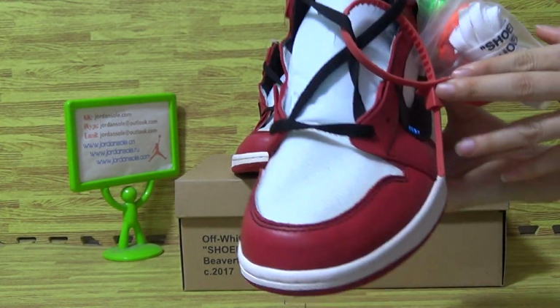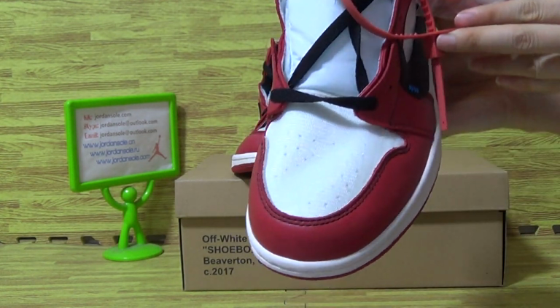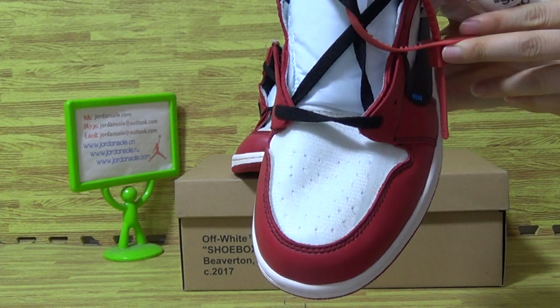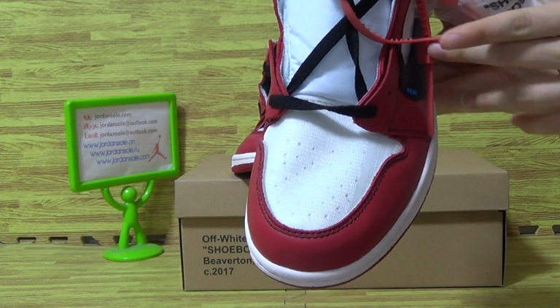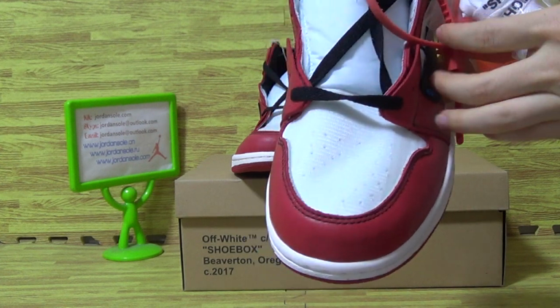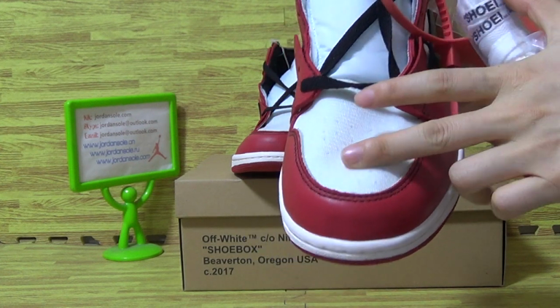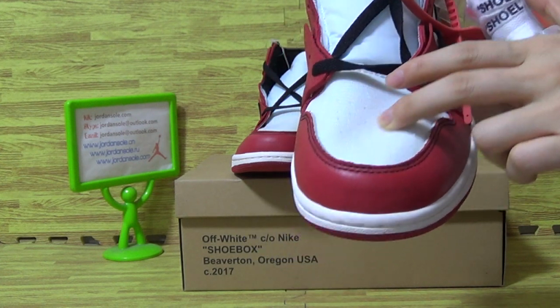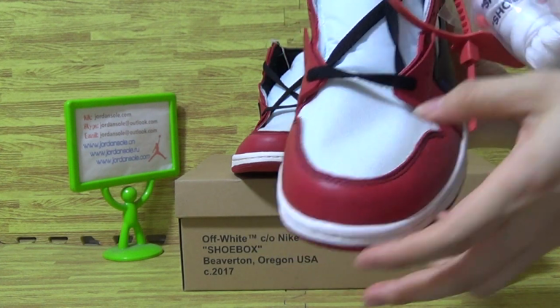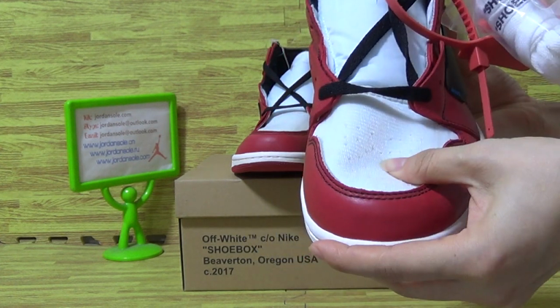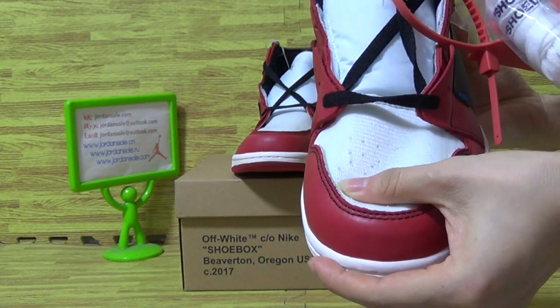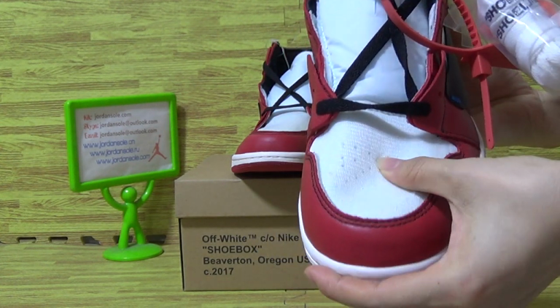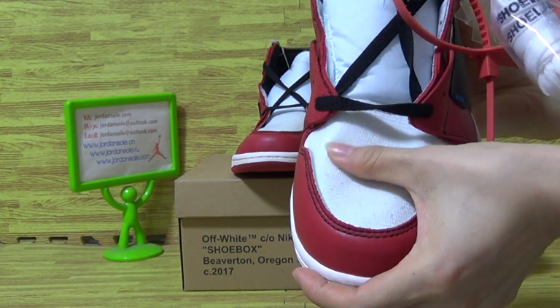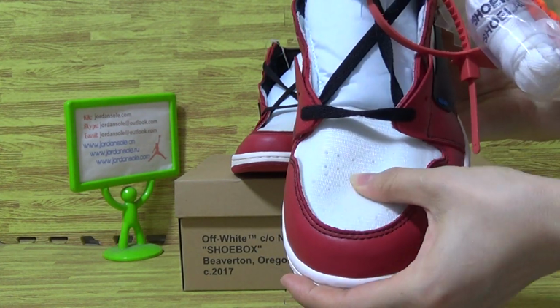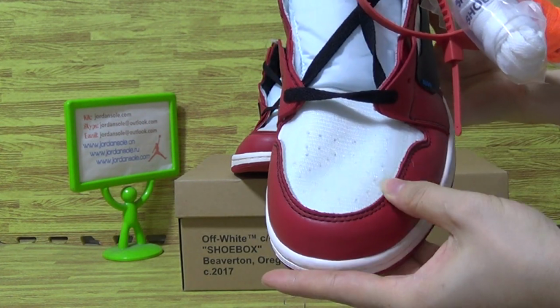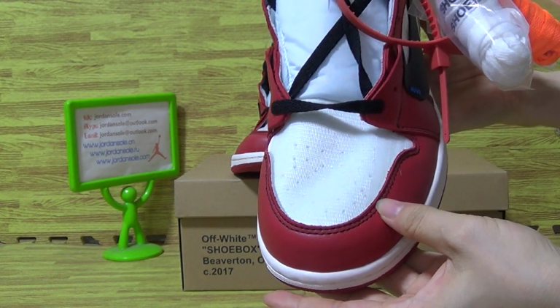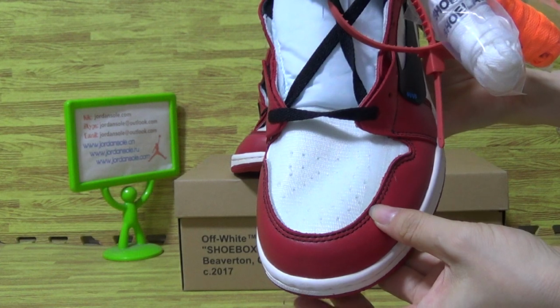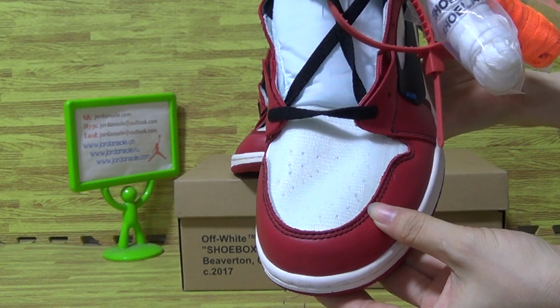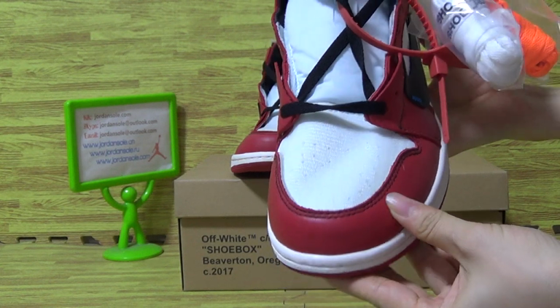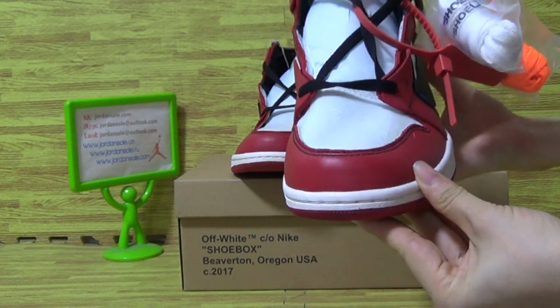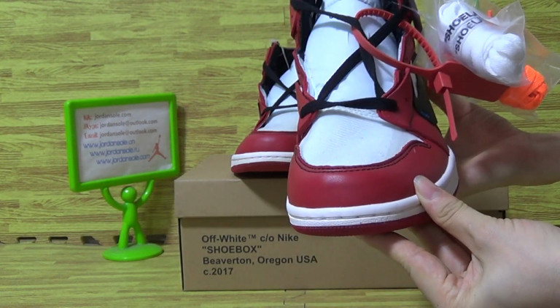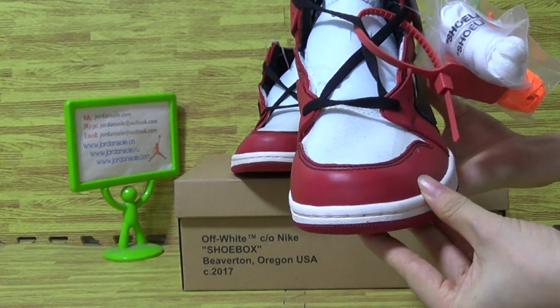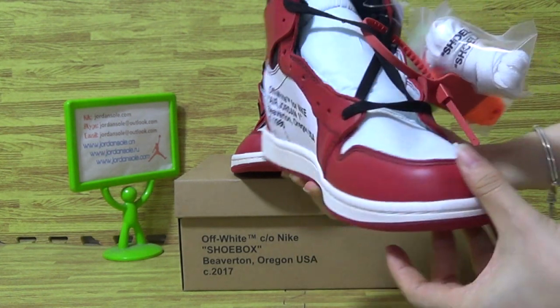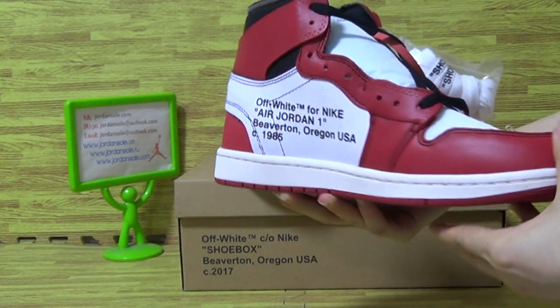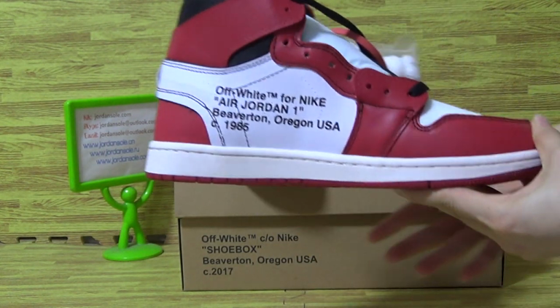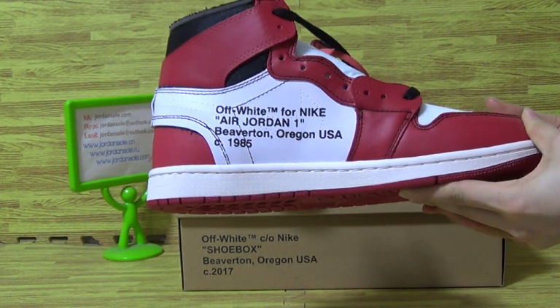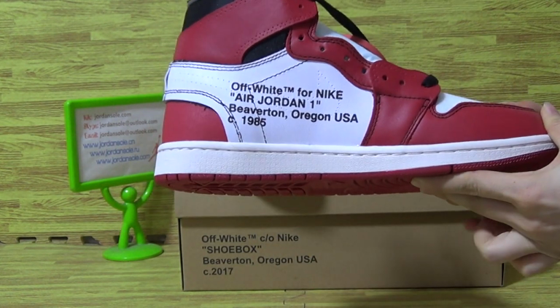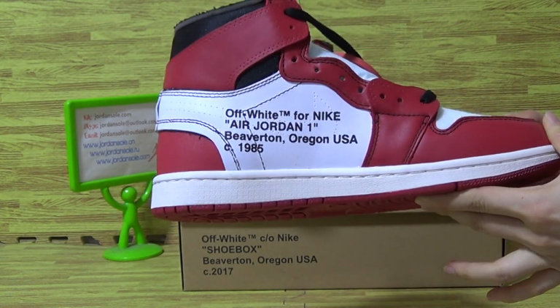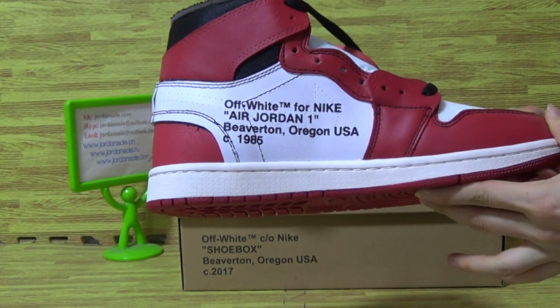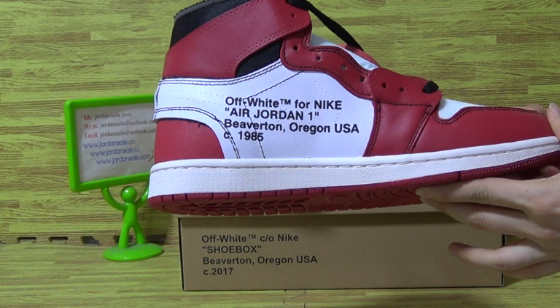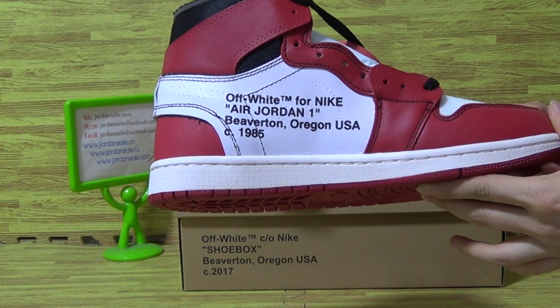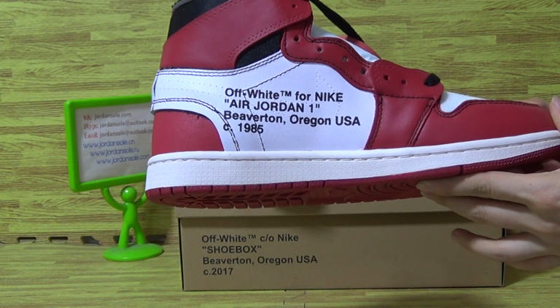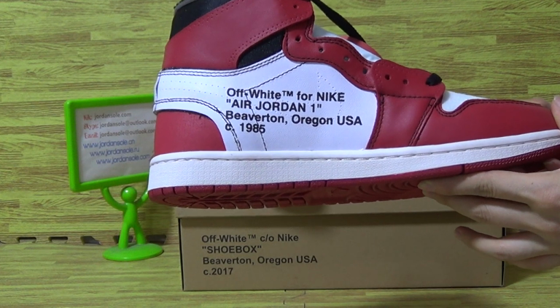Shoes top box. You can see this part is soft. So amazing quality. Top box. And on the other side, width of white for Nike.